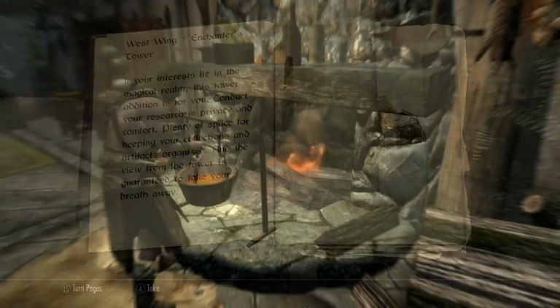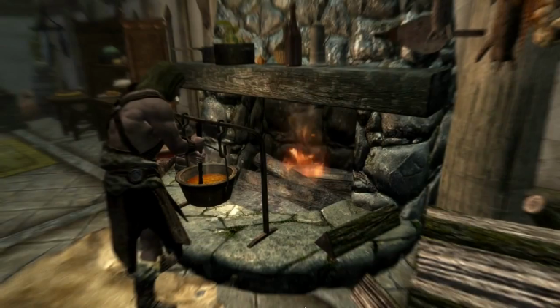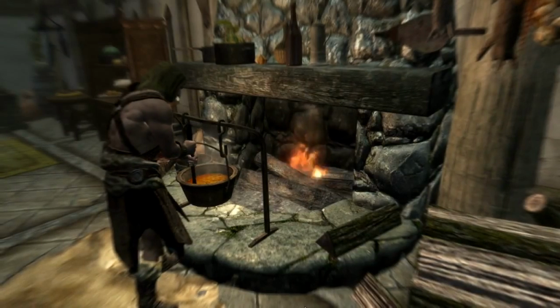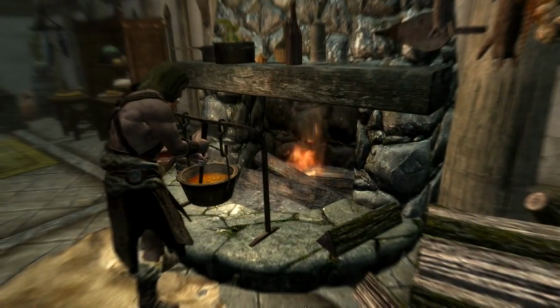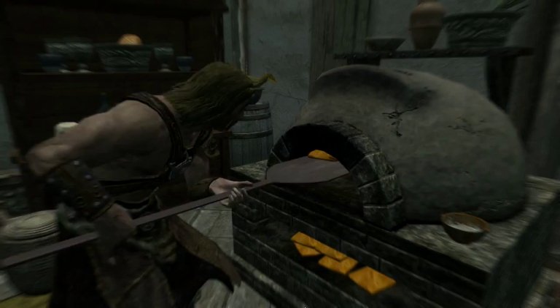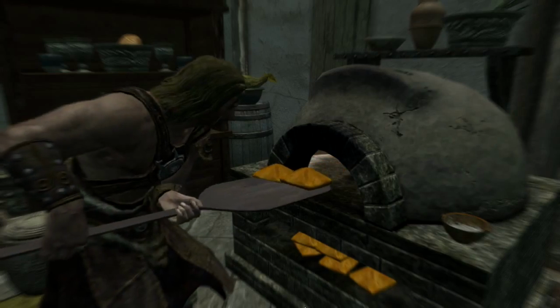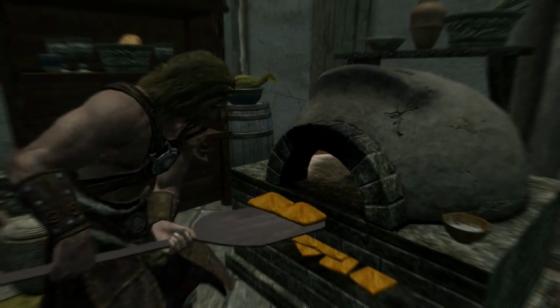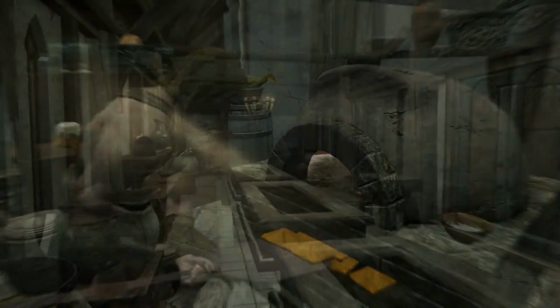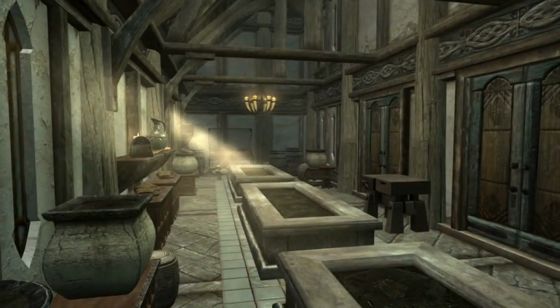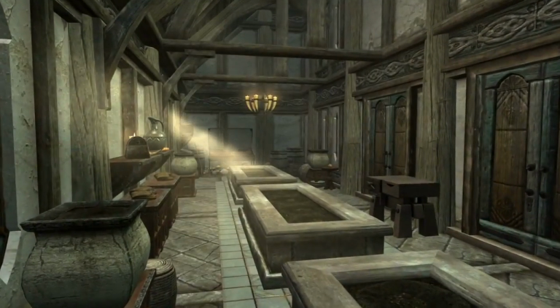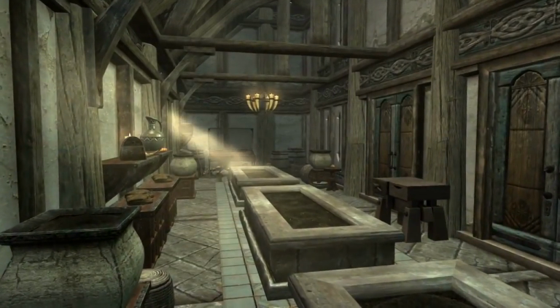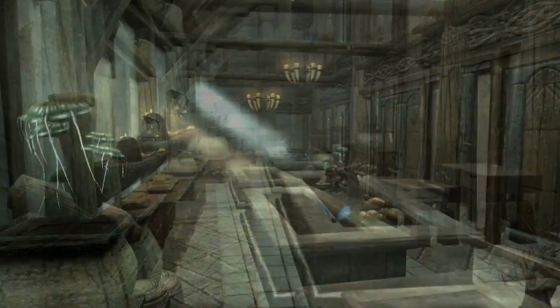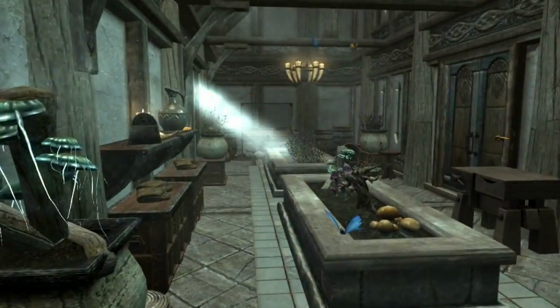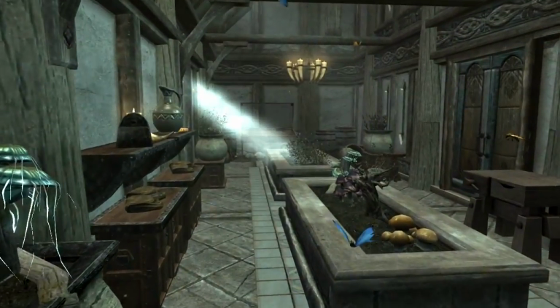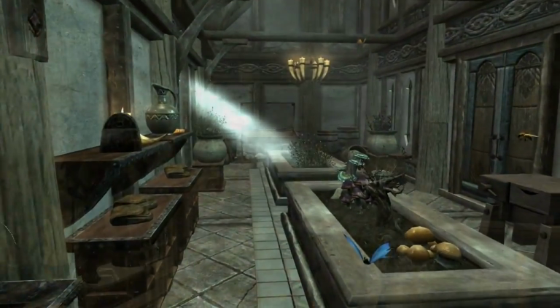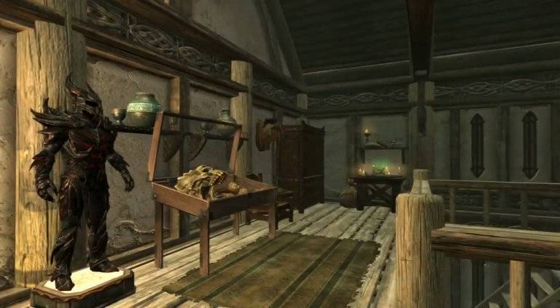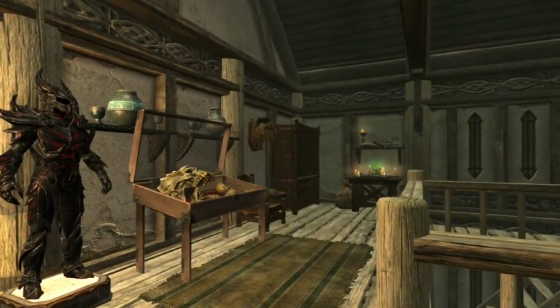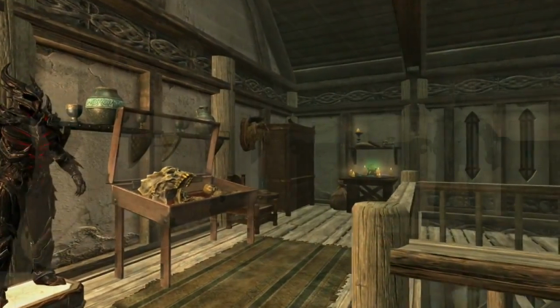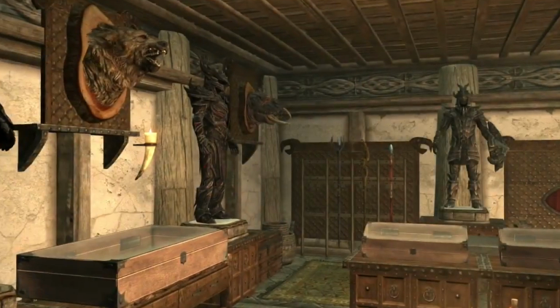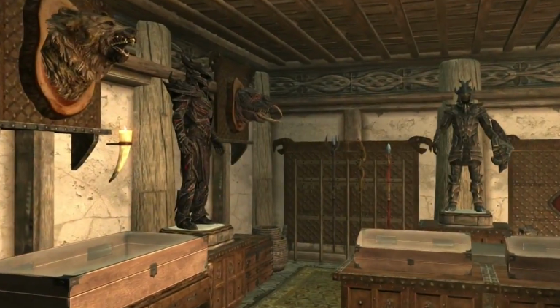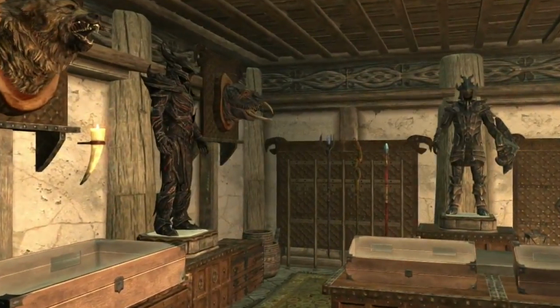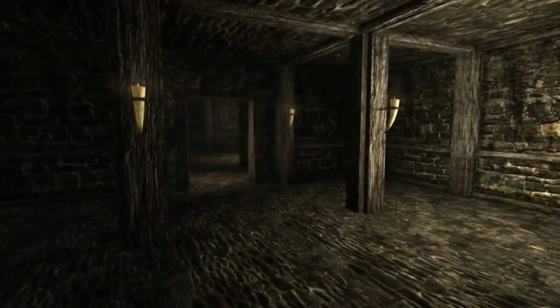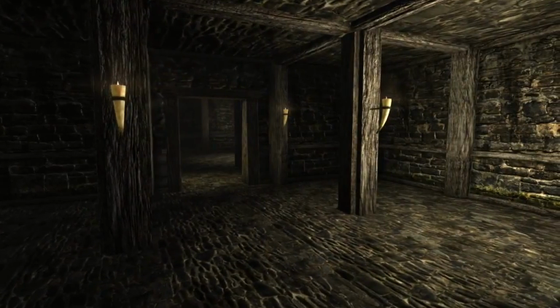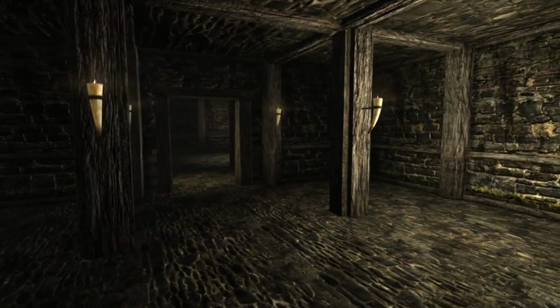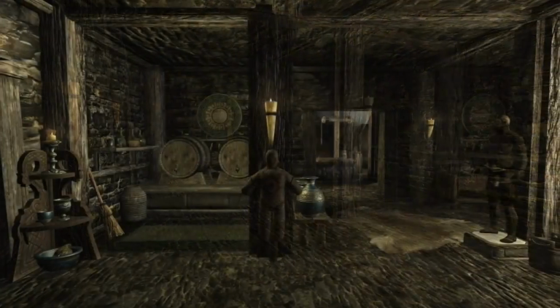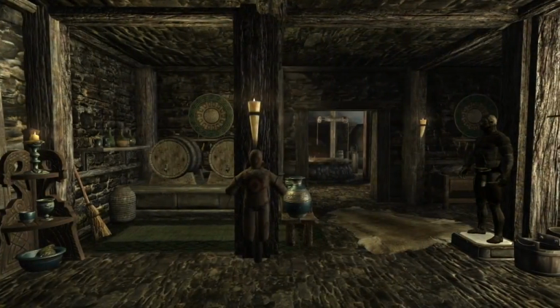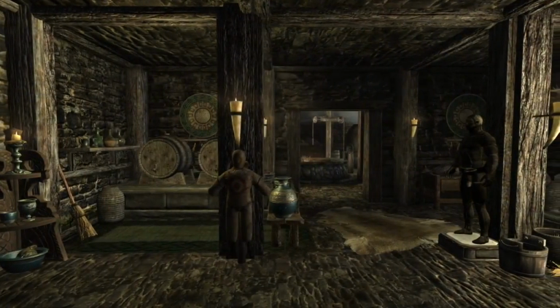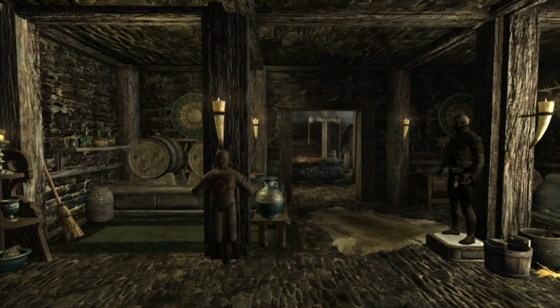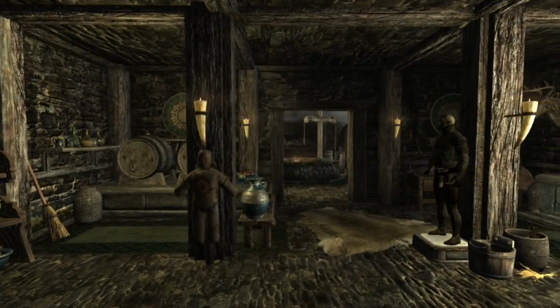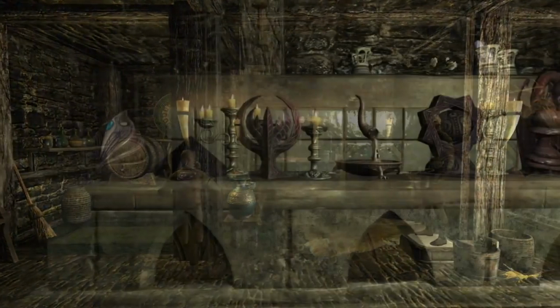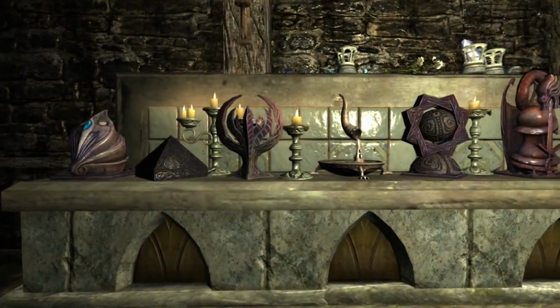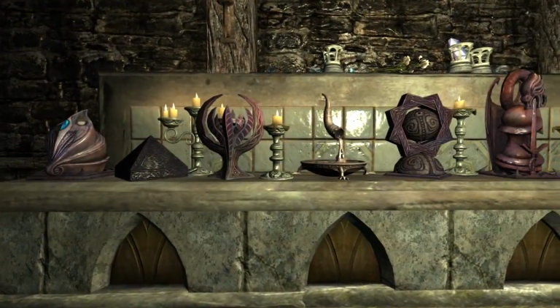Build simple rooms like kitchens and libraries. Attach a greenhouse, enchanter's tower, or alchemy lab to grow and craft your own items in-house. Use the interior workbench to furnish each room with a large variety of craftable objects.